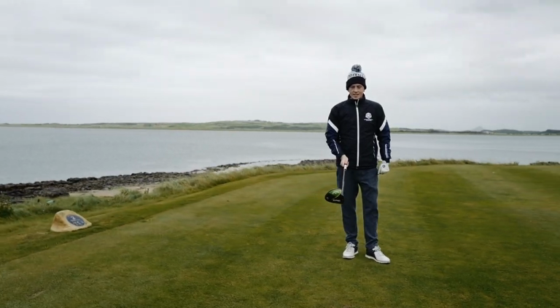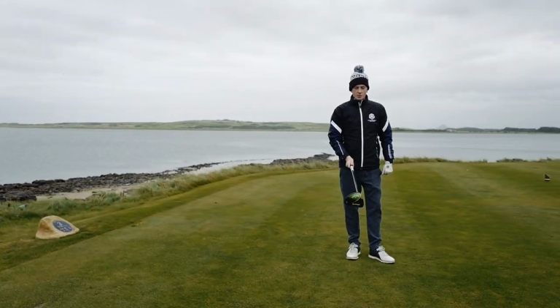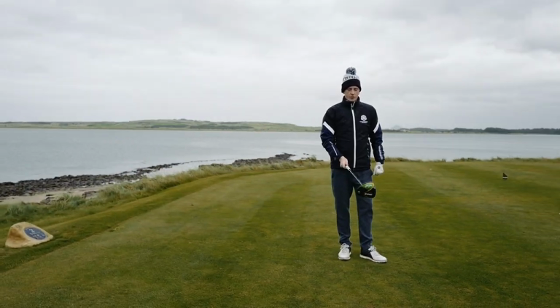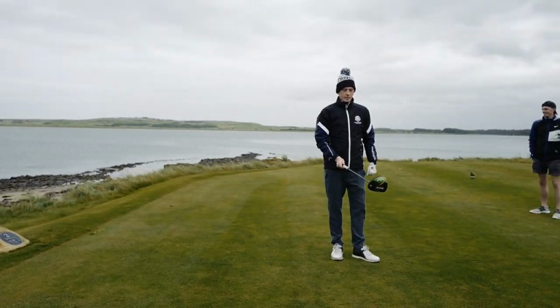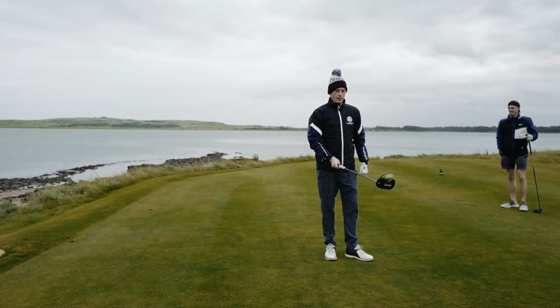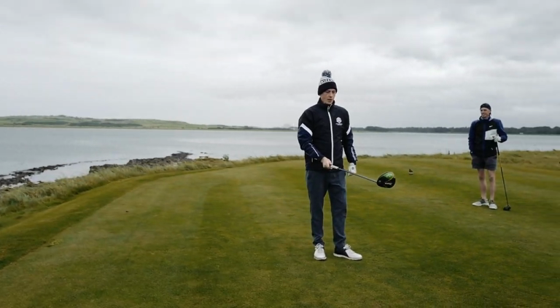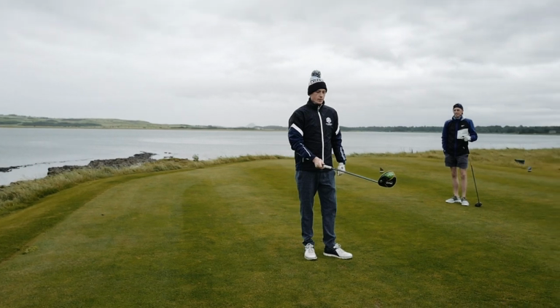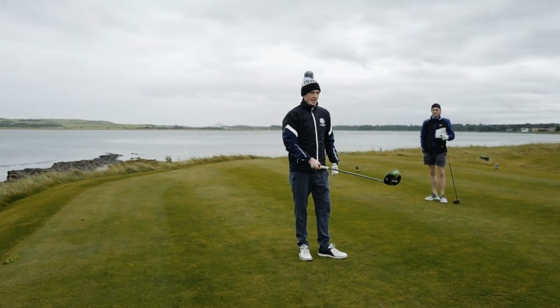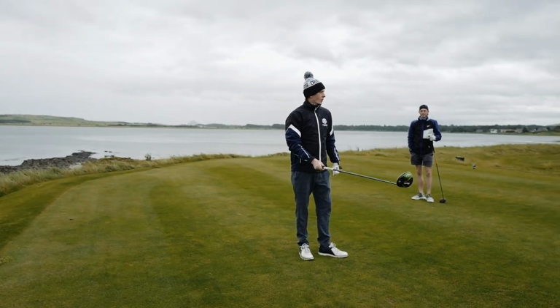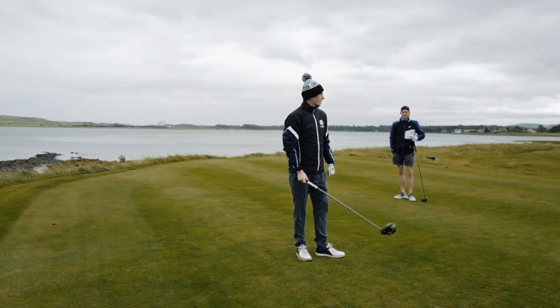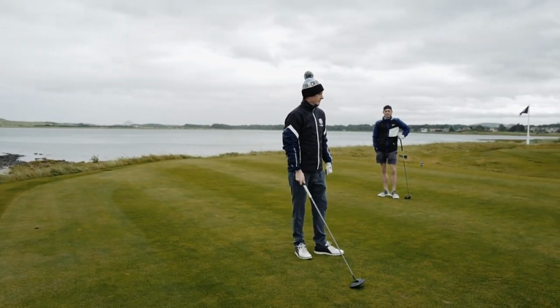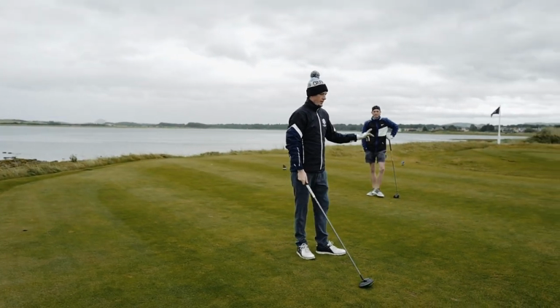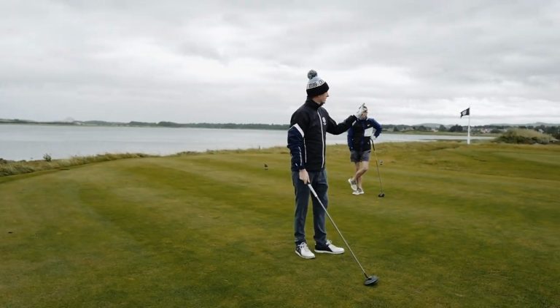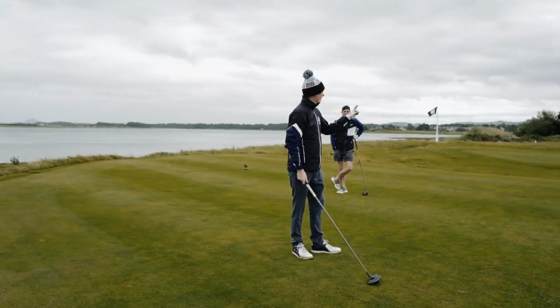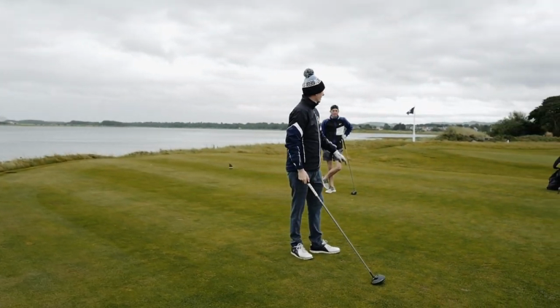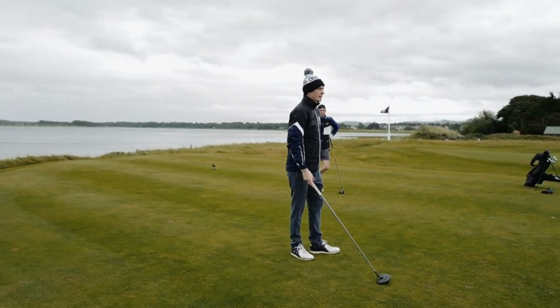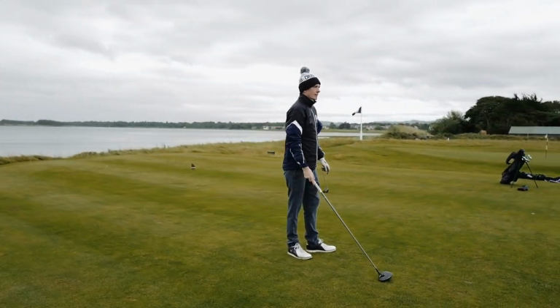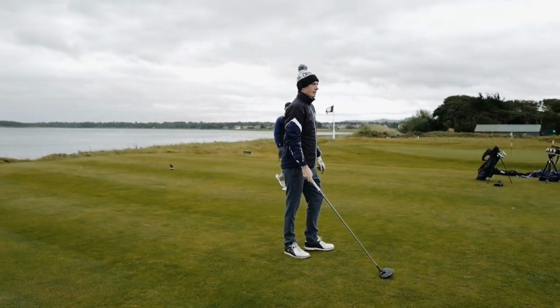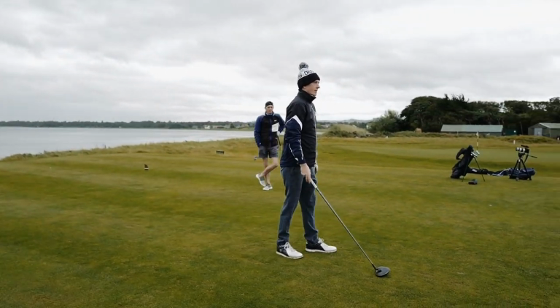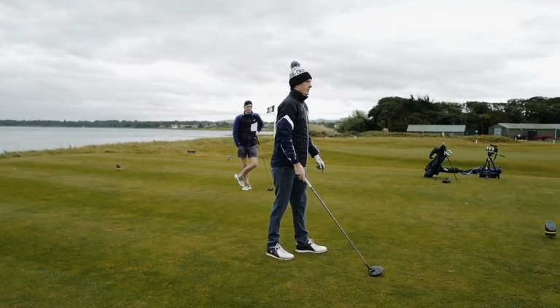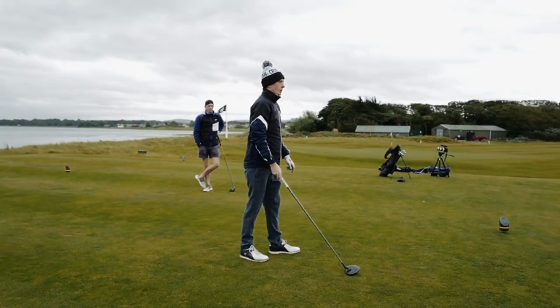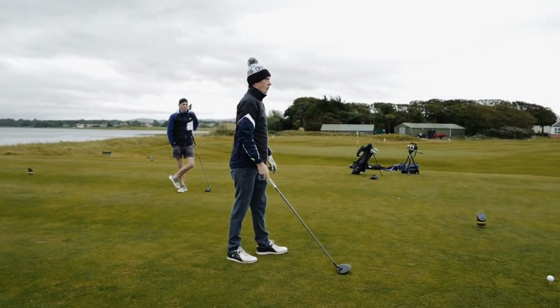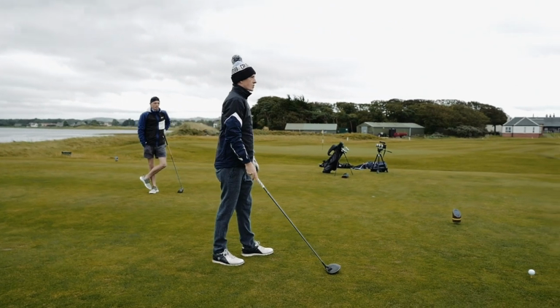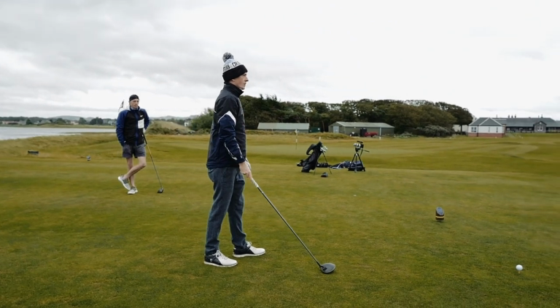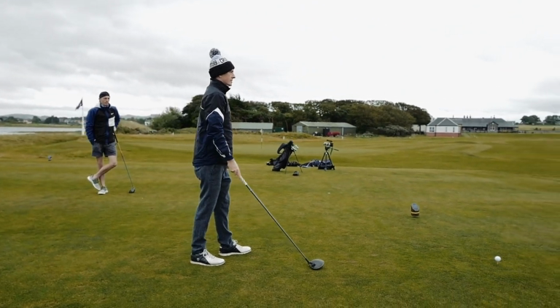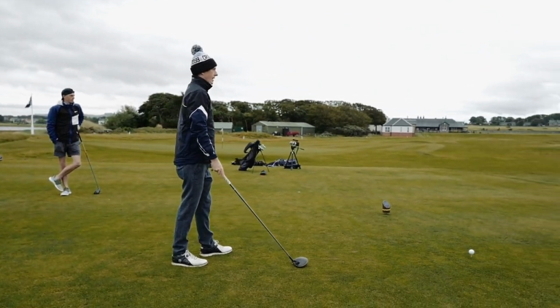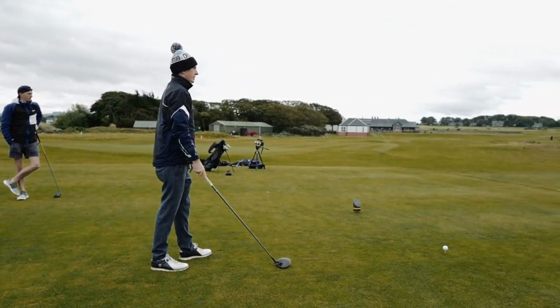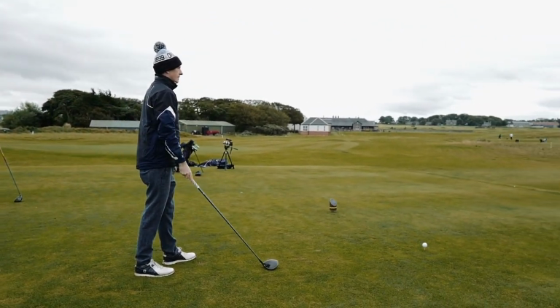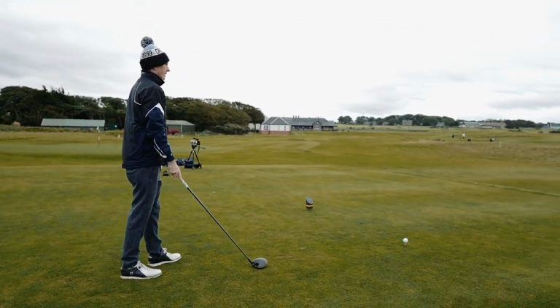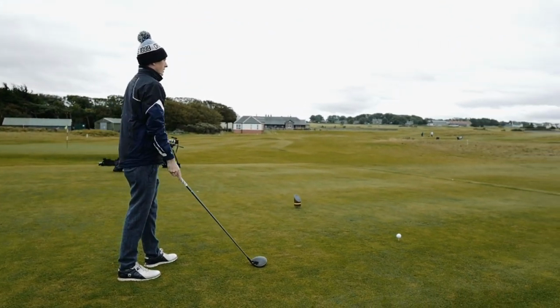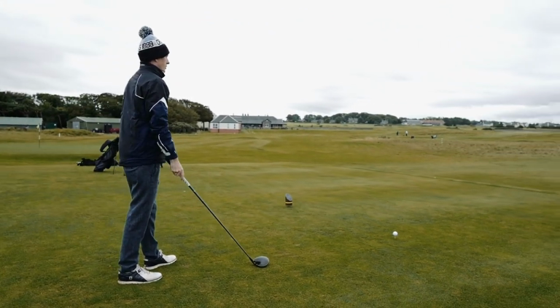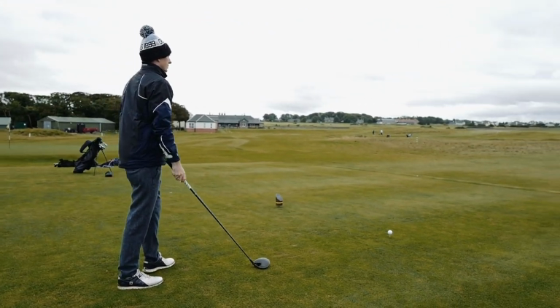Second hole — it's not often you're pulling out the driver on the second hole. Par 3 to start. I think we've got the whole of Scotland to the left here, literally the whole of Scotland.